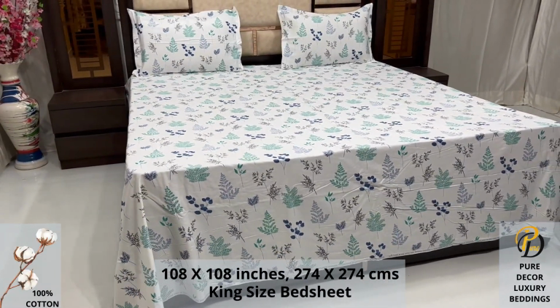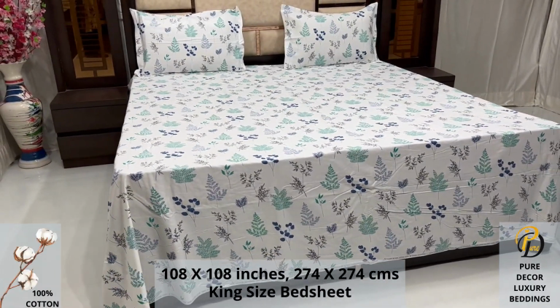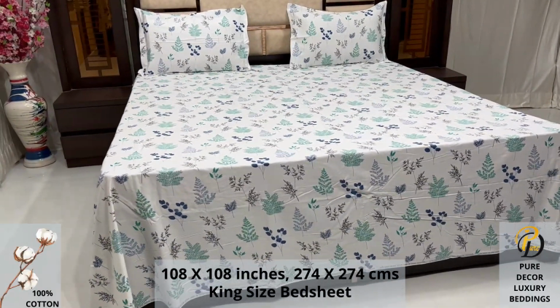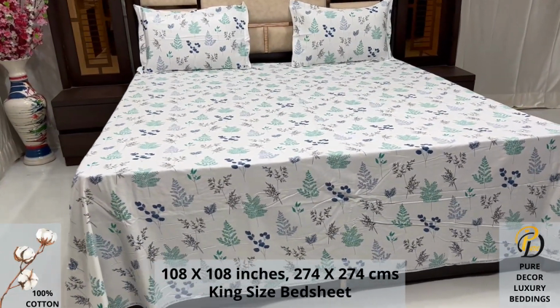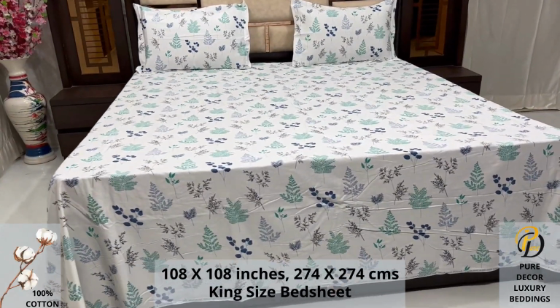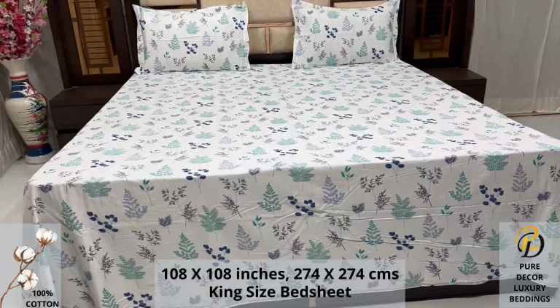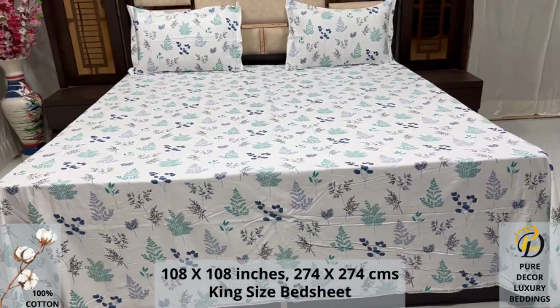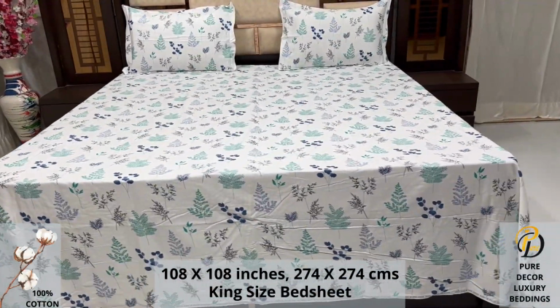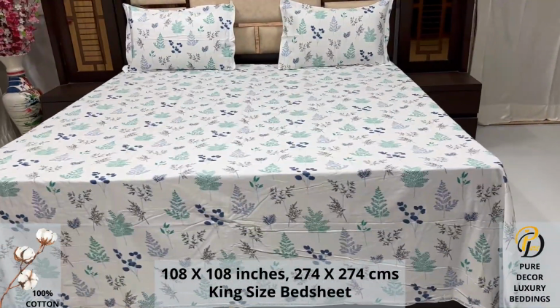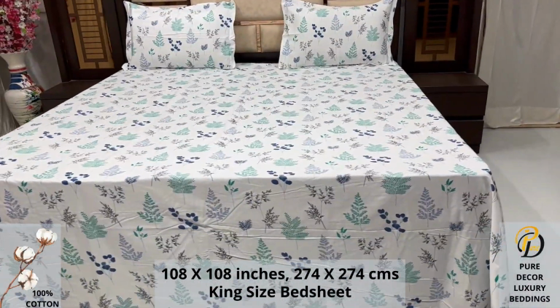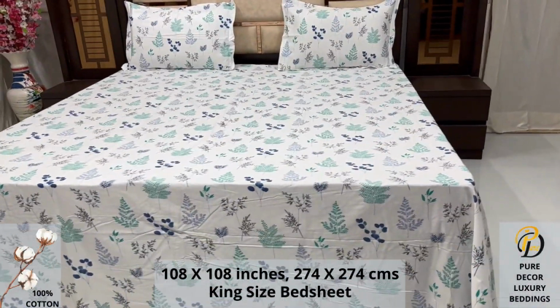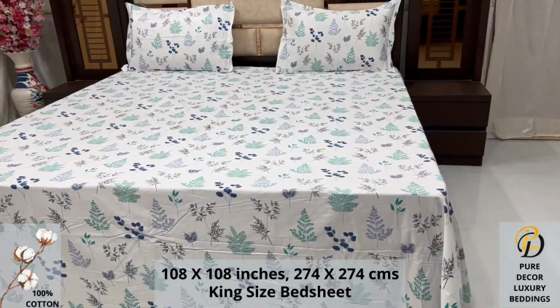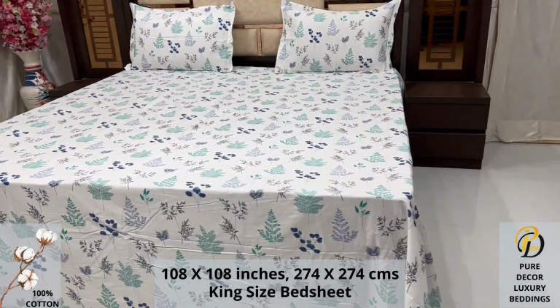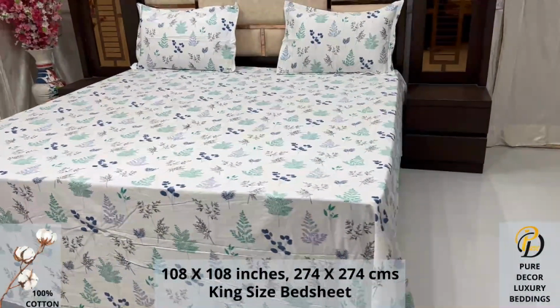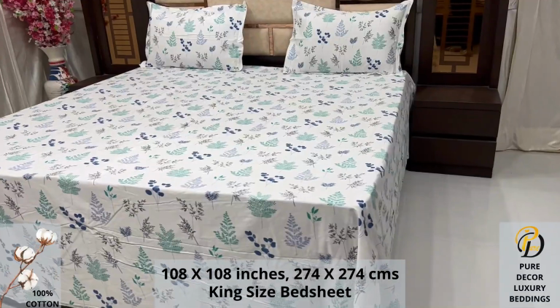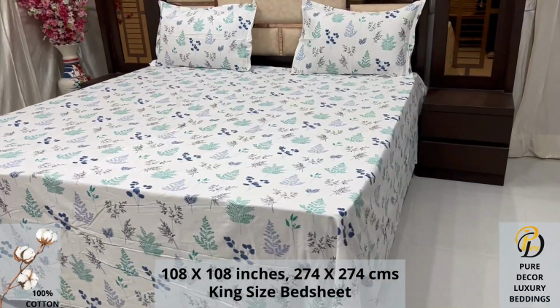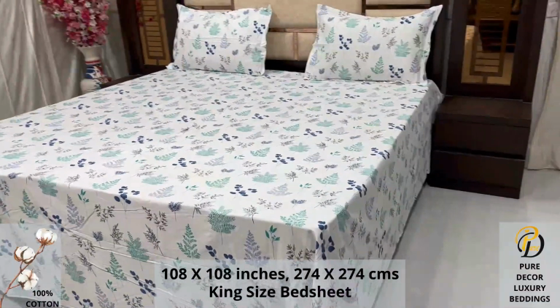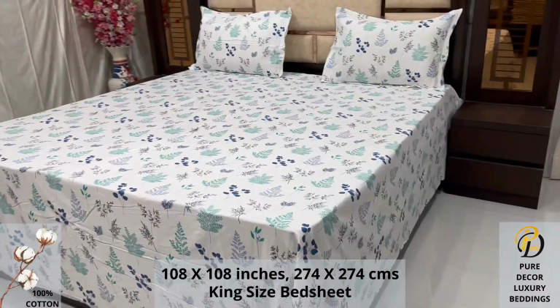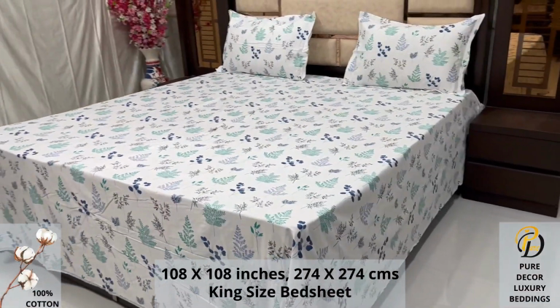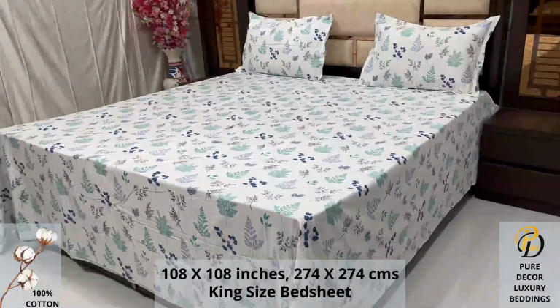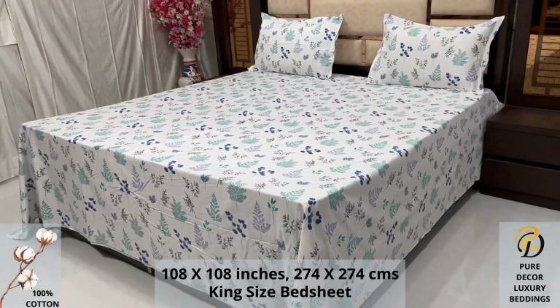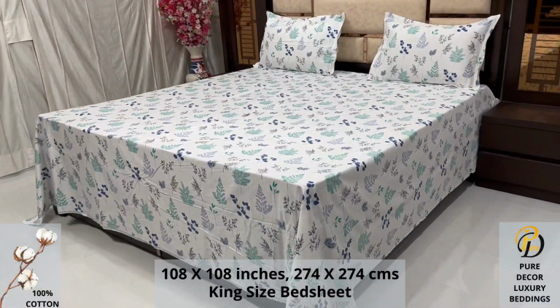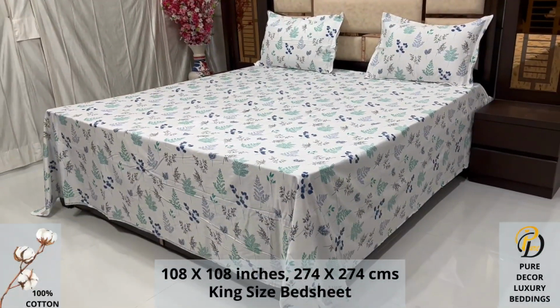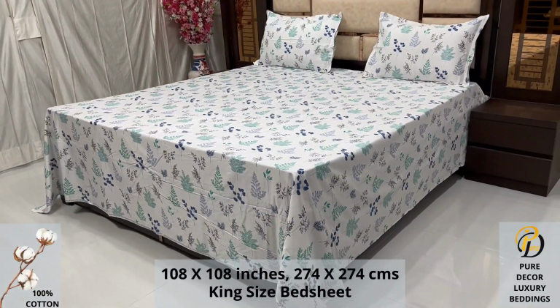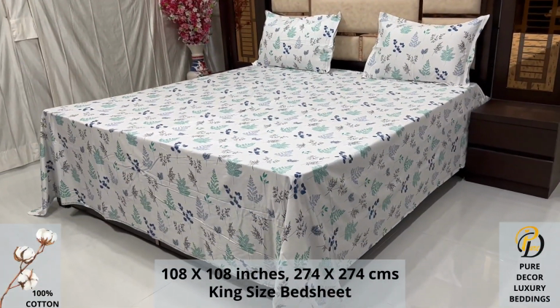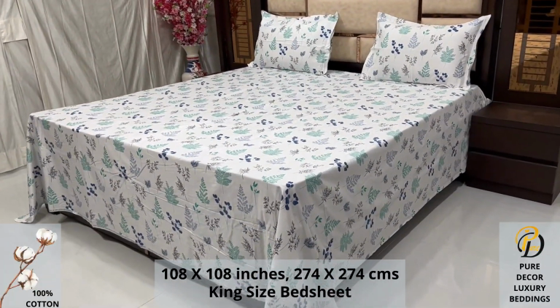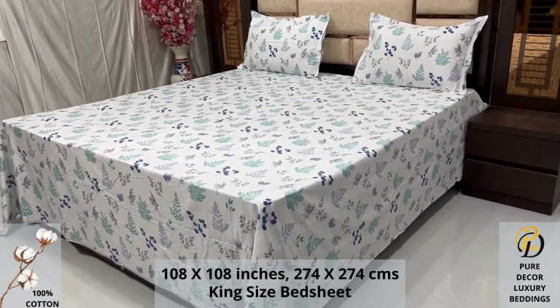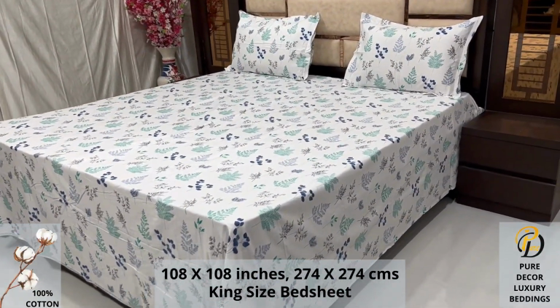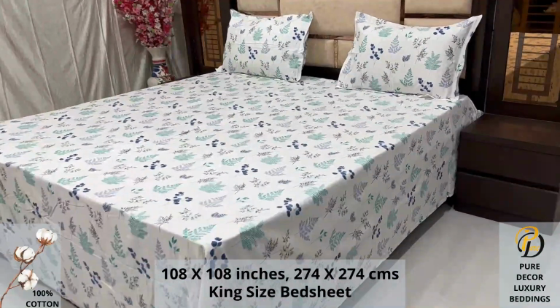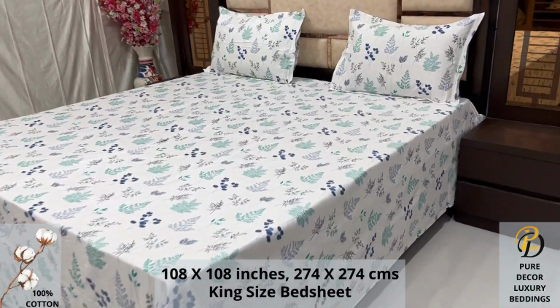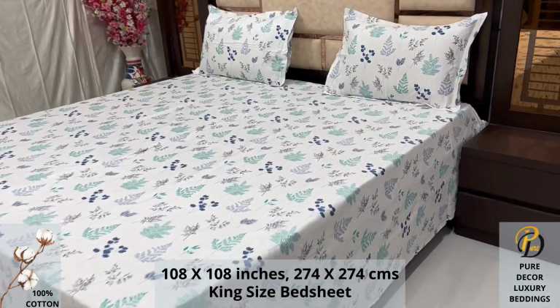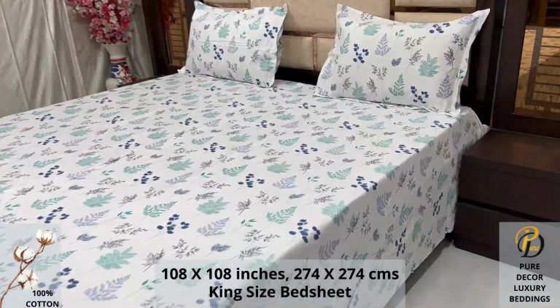High thread count and super fine finish makes it a perfect choice for your bed. We undergo stringent quality checks to ensure vibrant and non-bleeding colors.